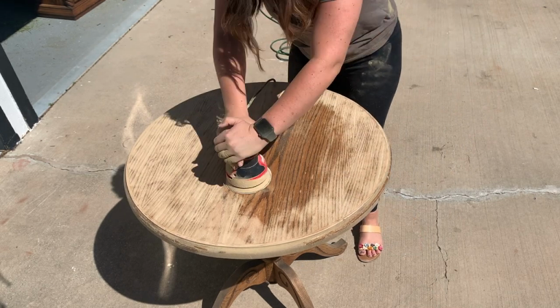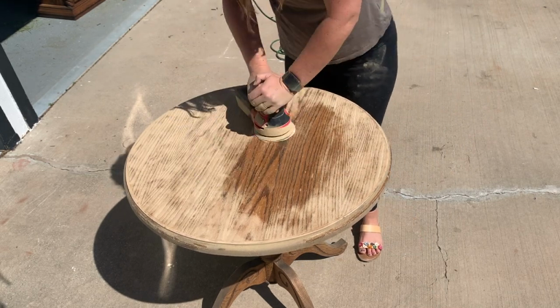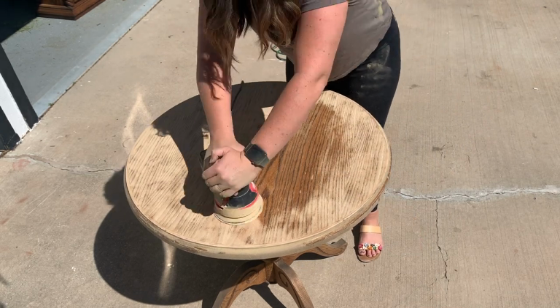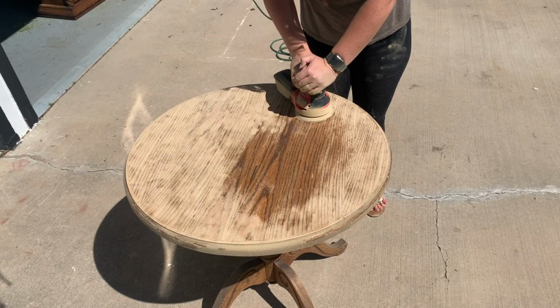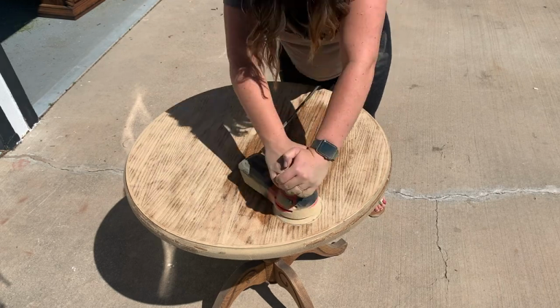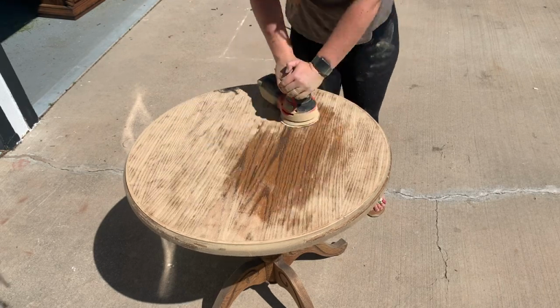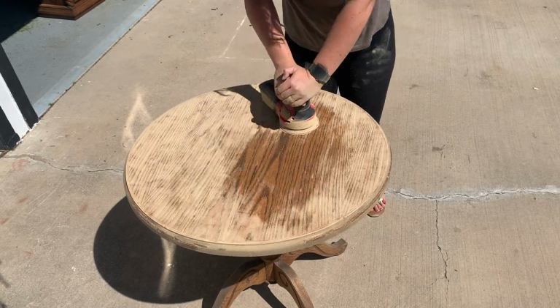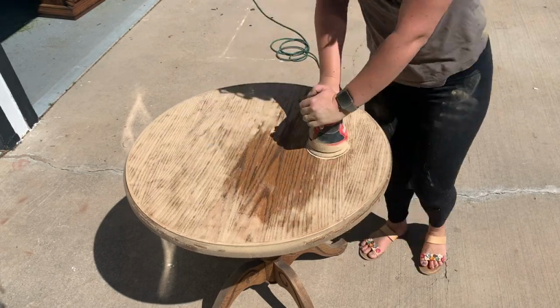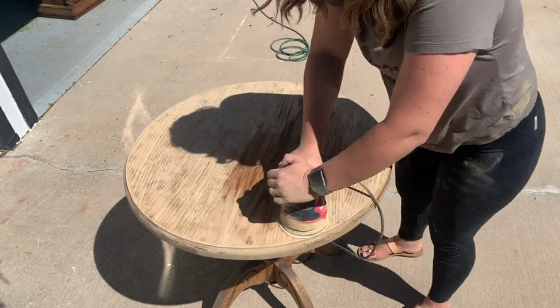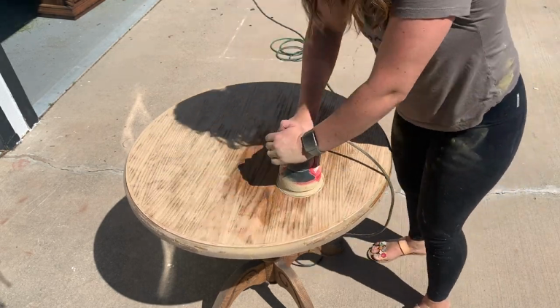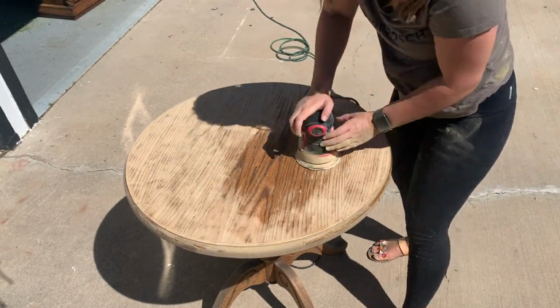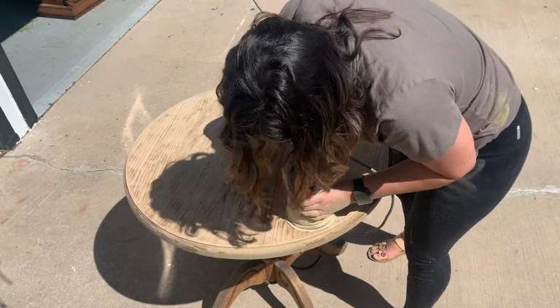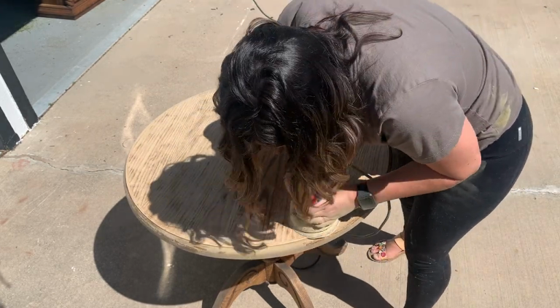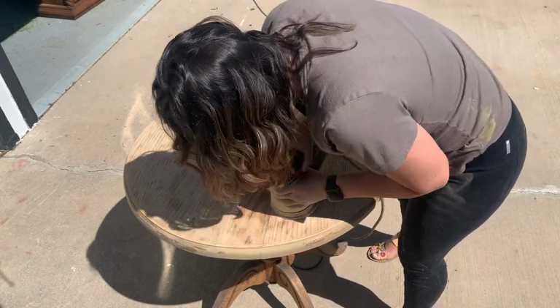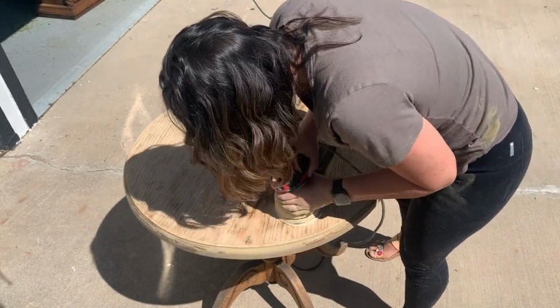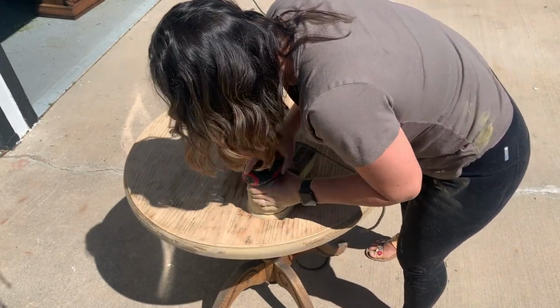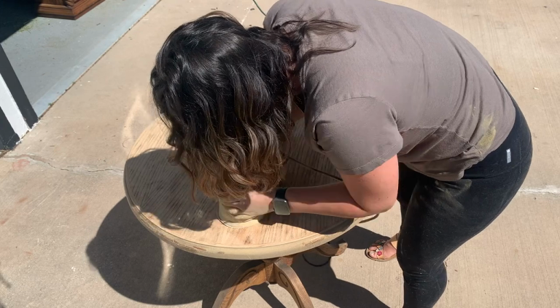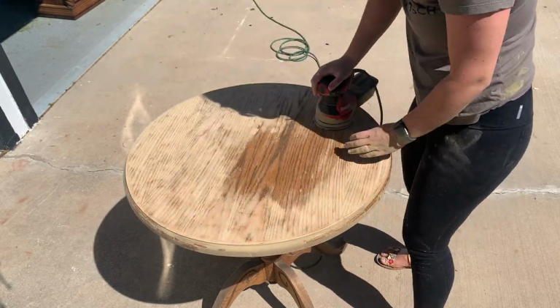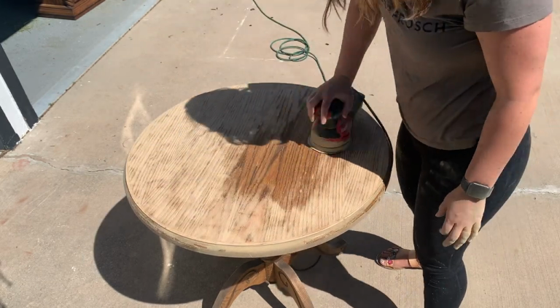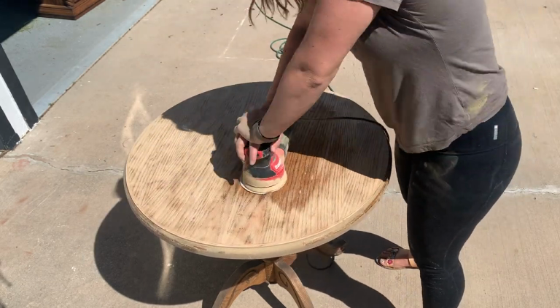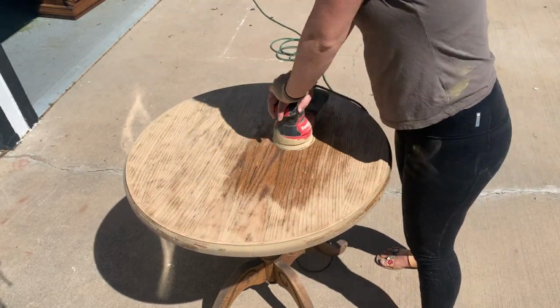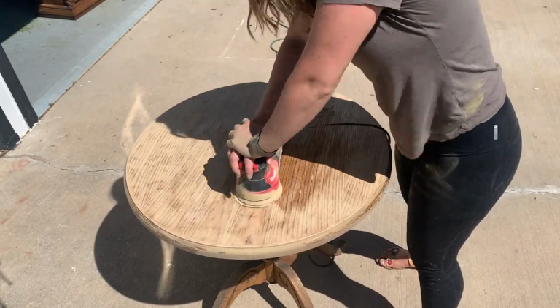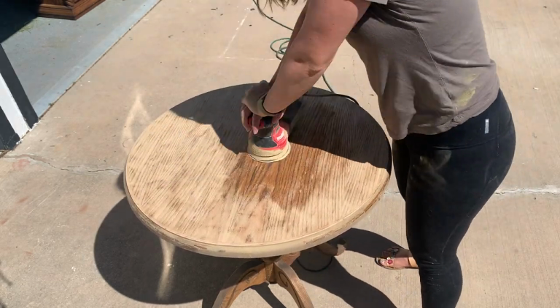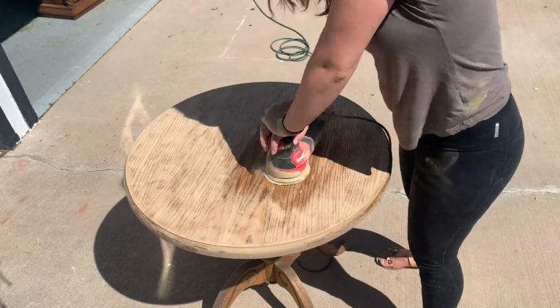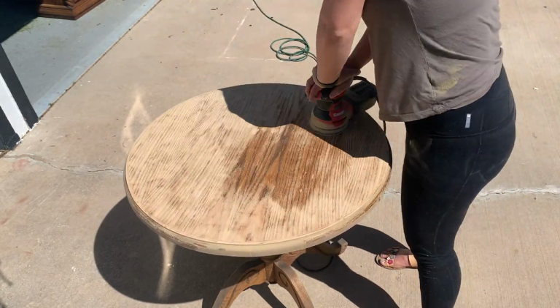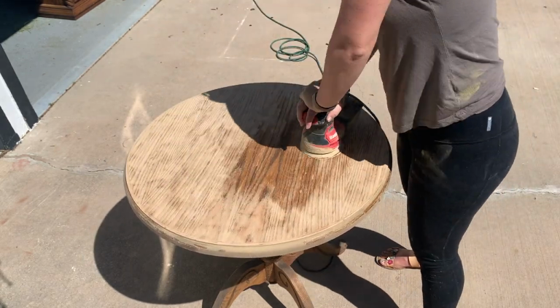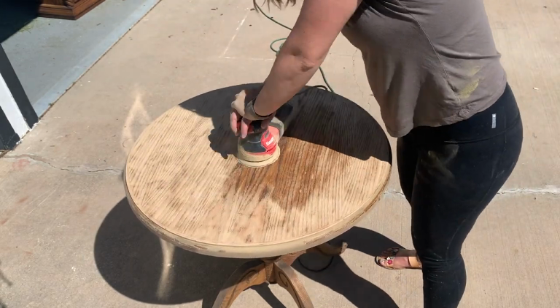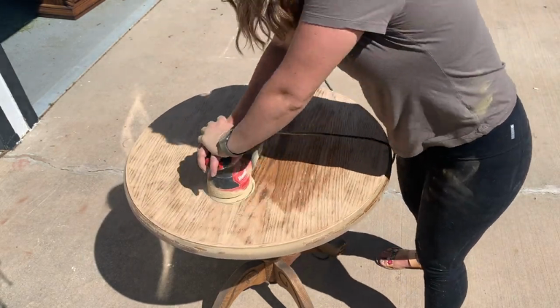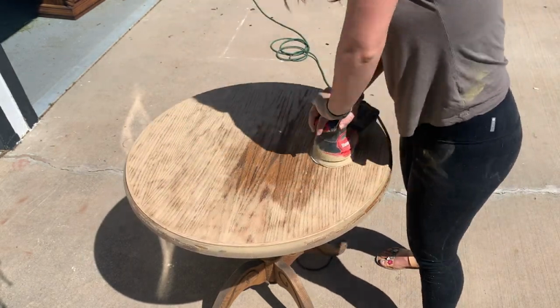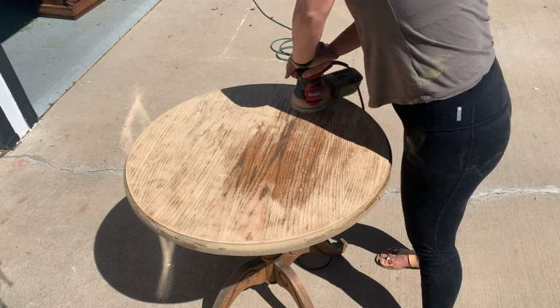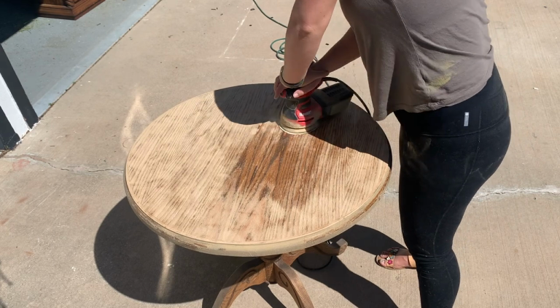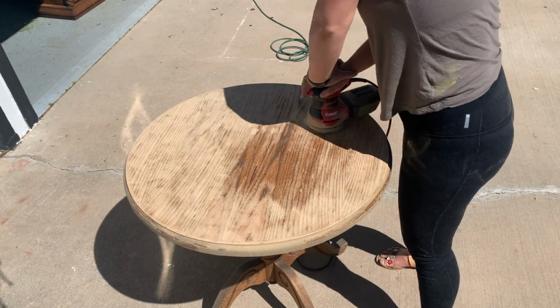The reason I am able to do this technique so easily is because I've added B.B. Froesch paint transformer to my paint. You can see I'm sanding the top but not the bottom. If you stay tuned, you can see how beautifully this technique will work.